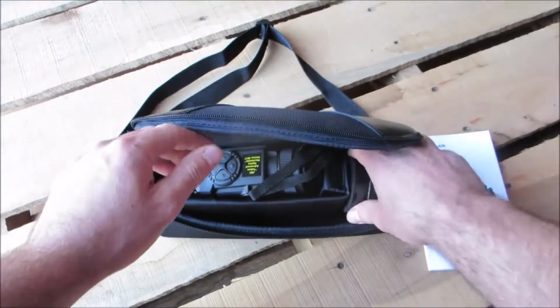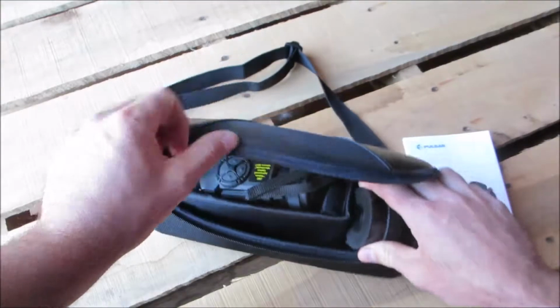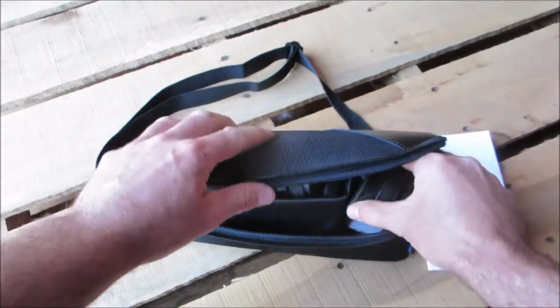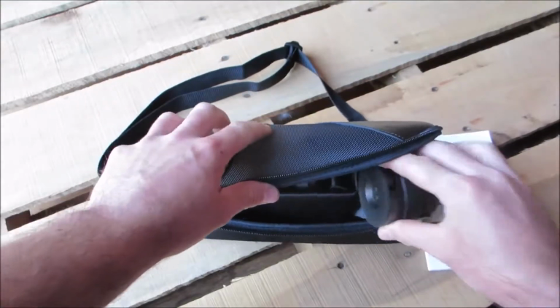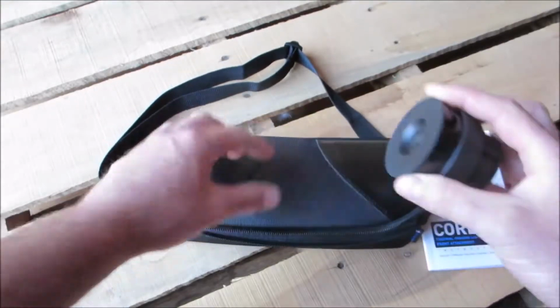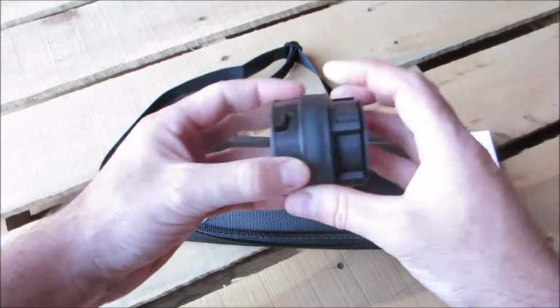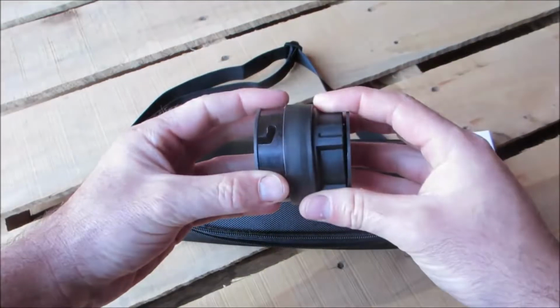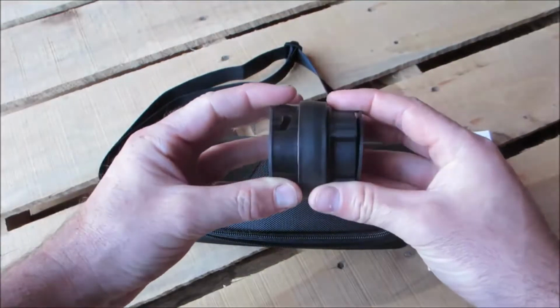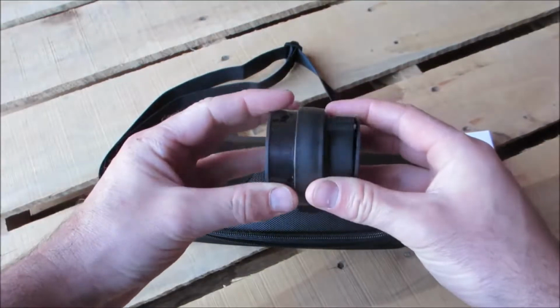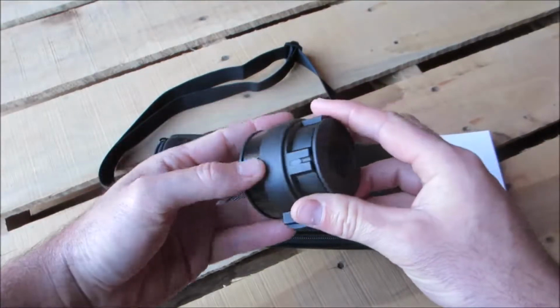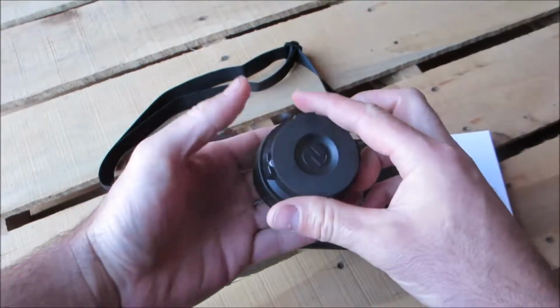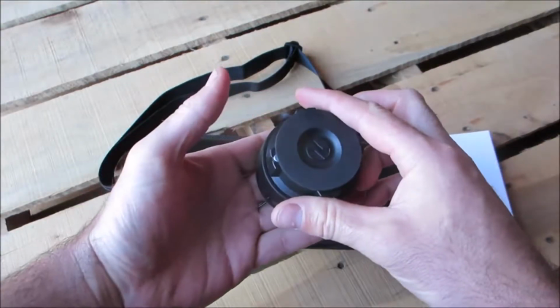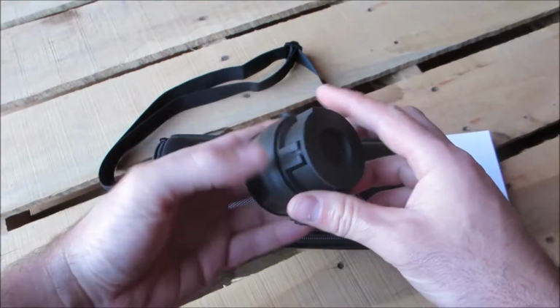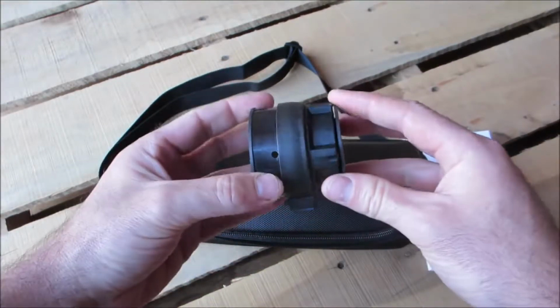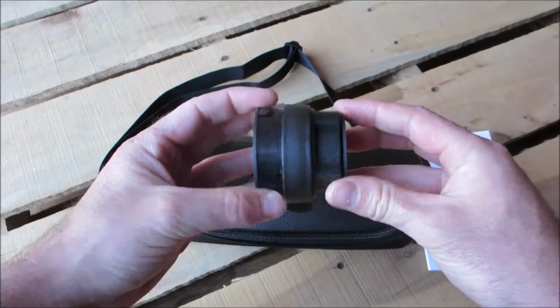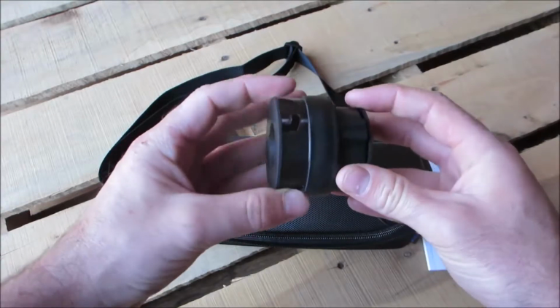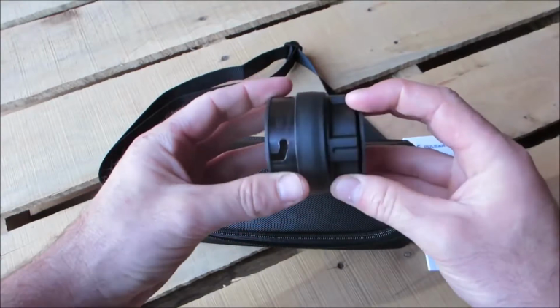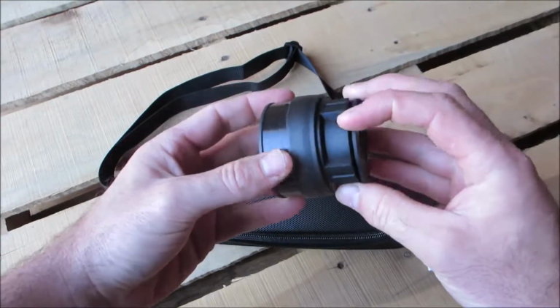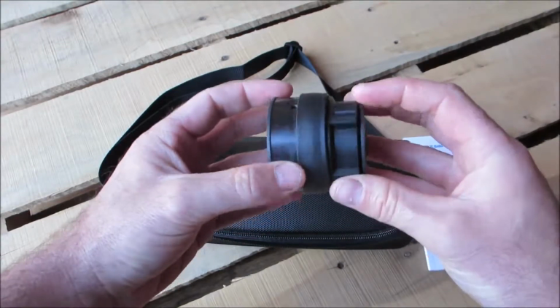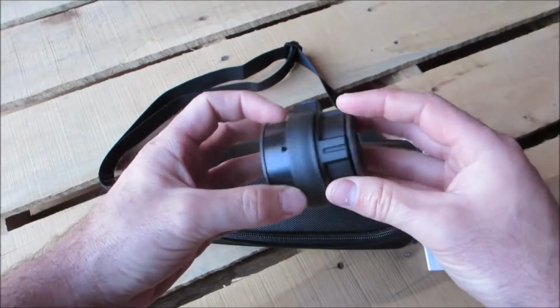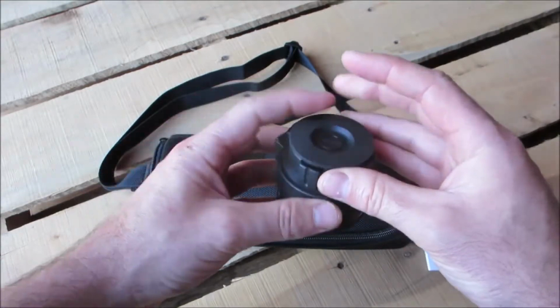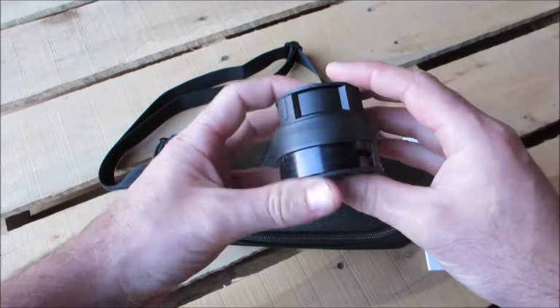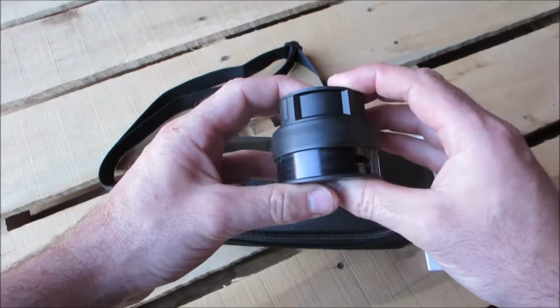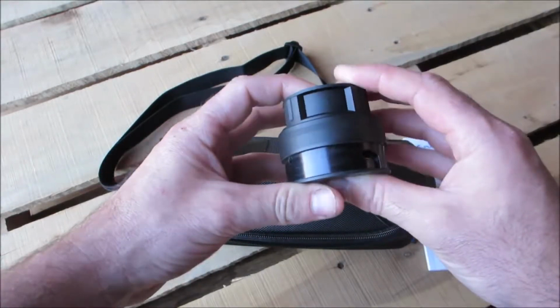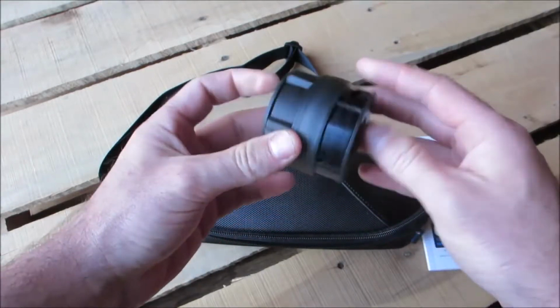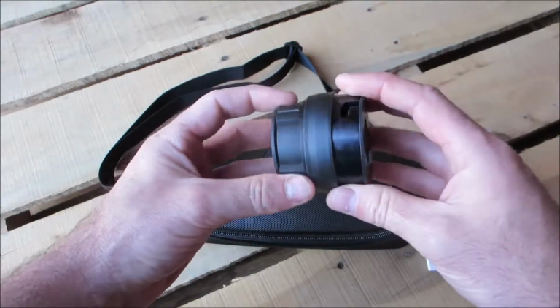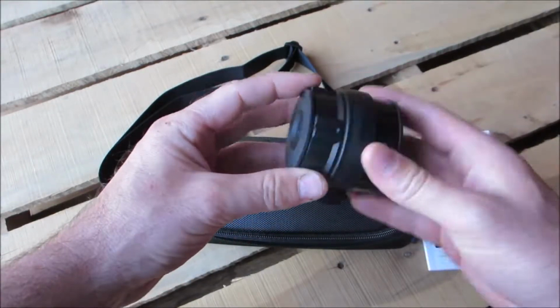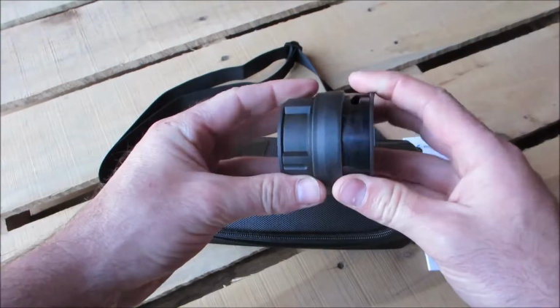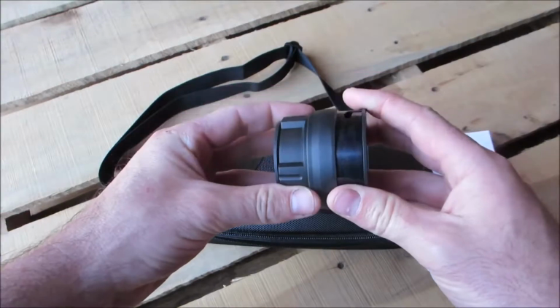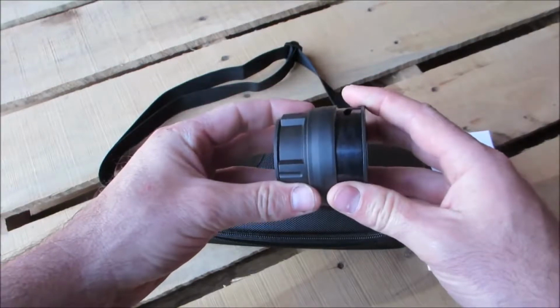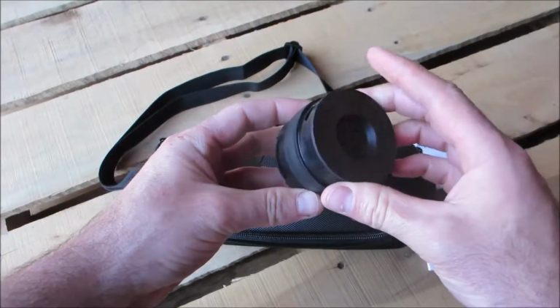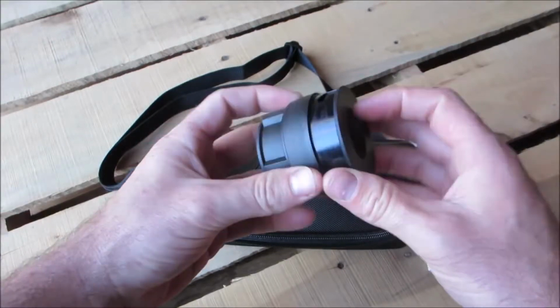I also have an adapter to be able to swap out the ocular lens to mount to different bushings that will attach to your day scope on the front of it. We'll go into that in detail here in a little bit.